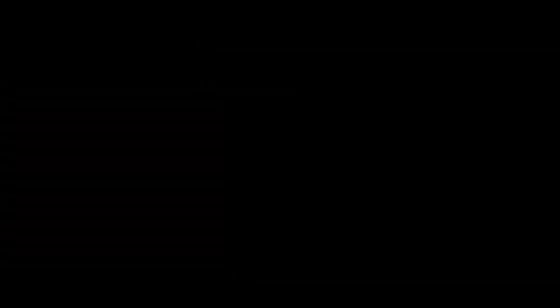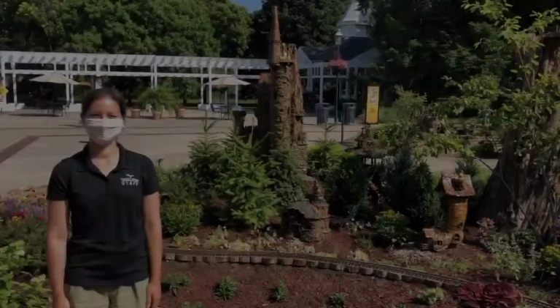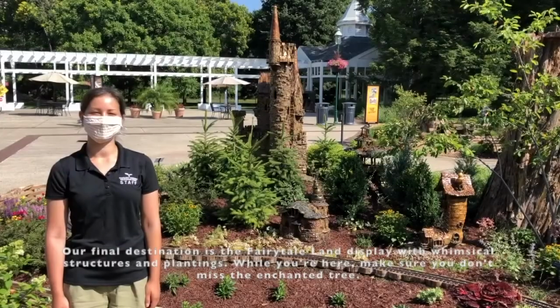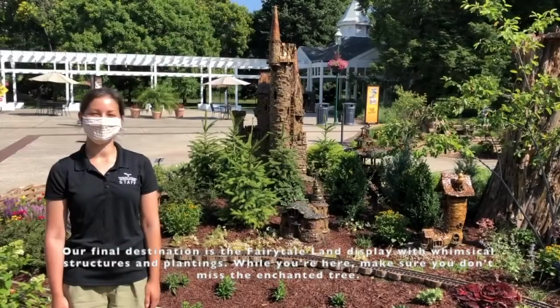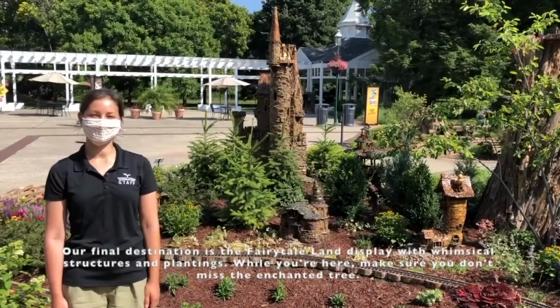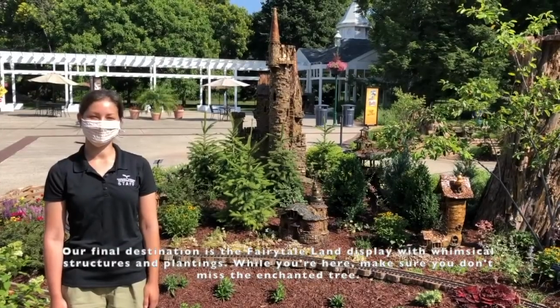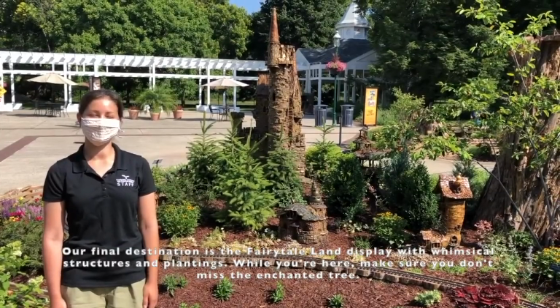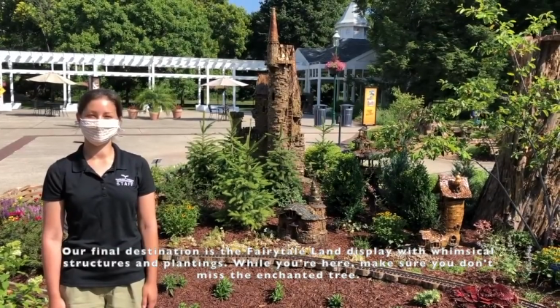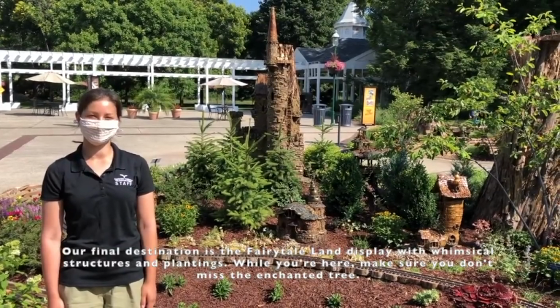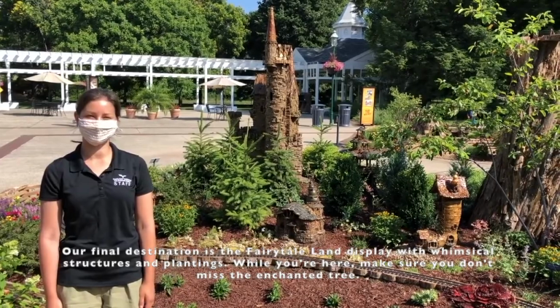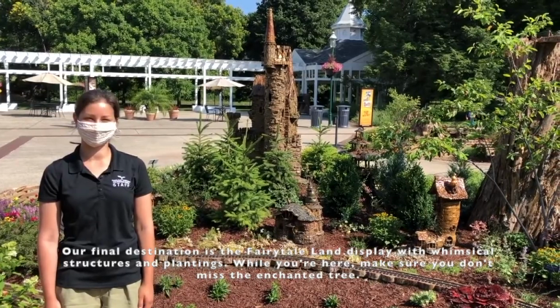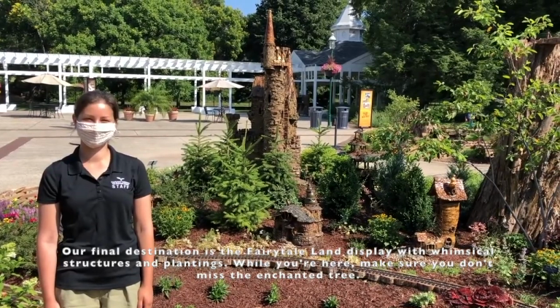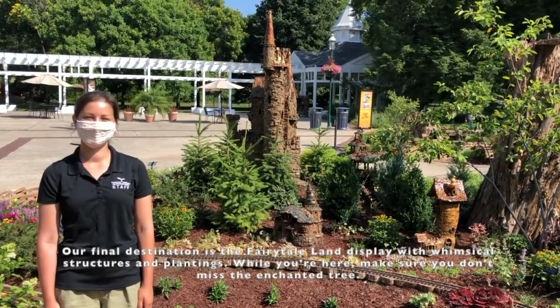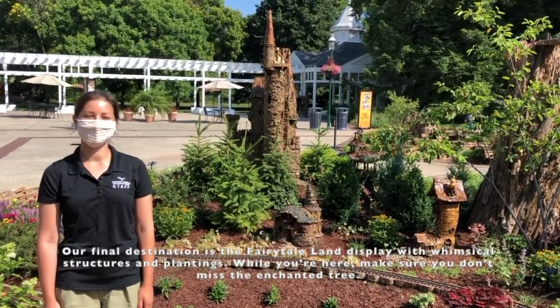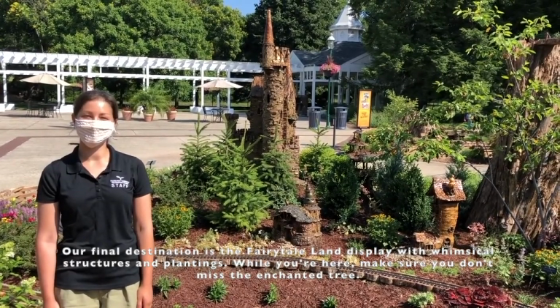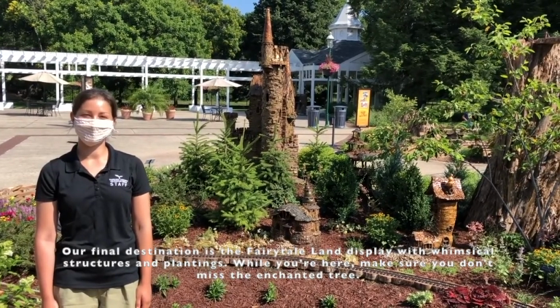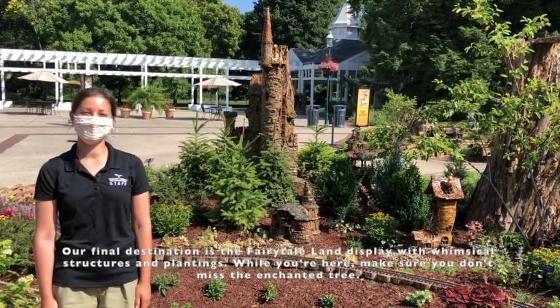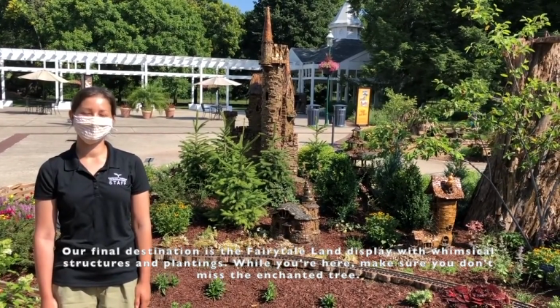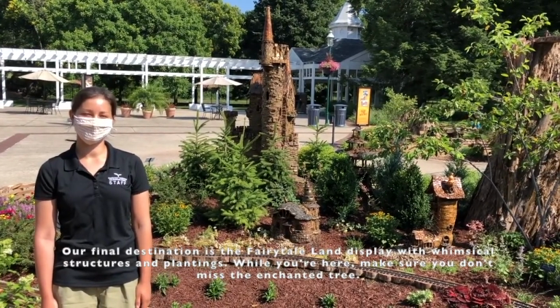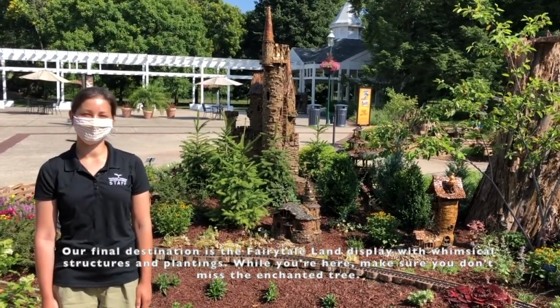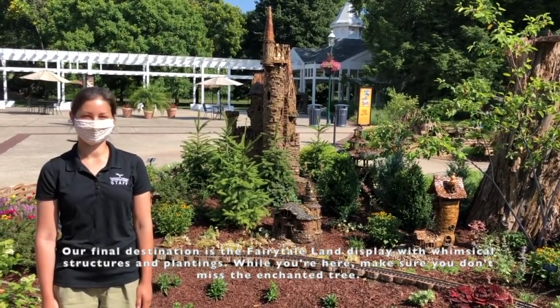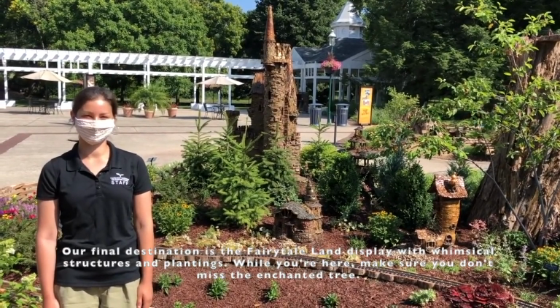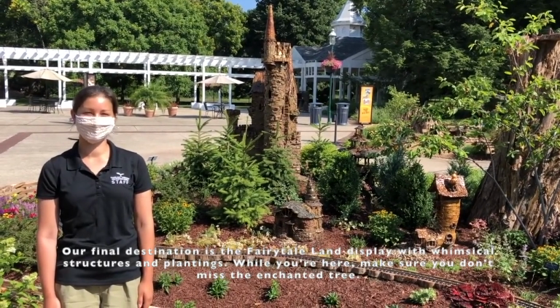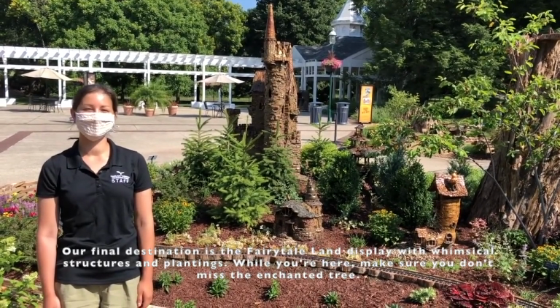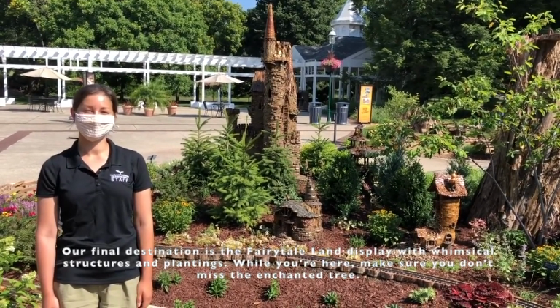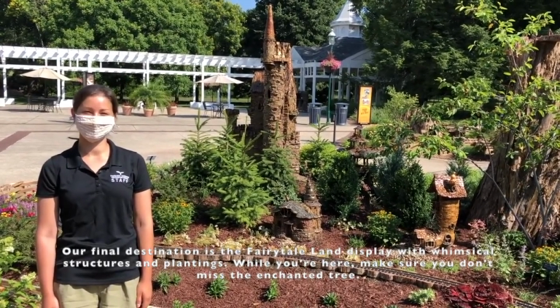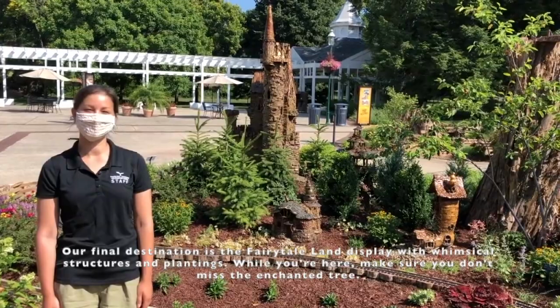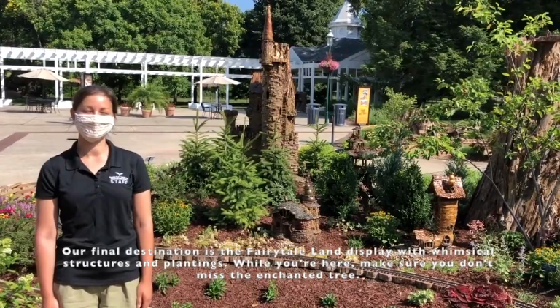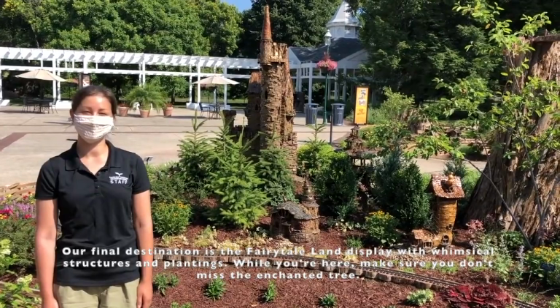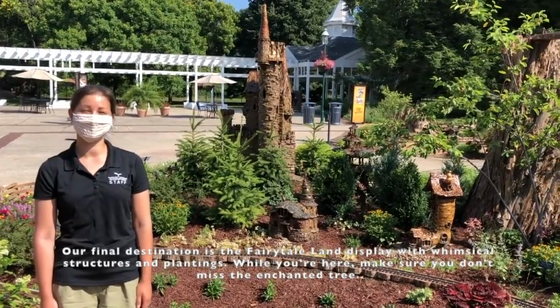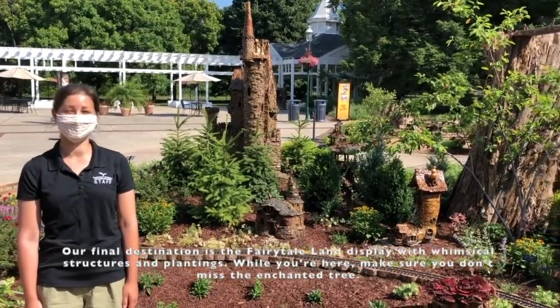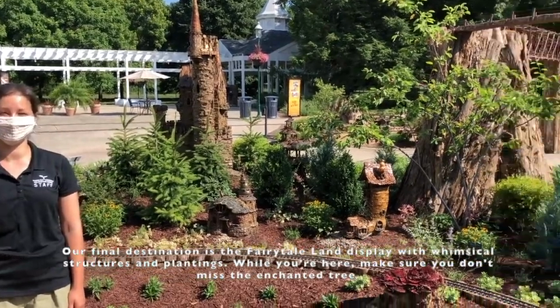Our final destination is the Fairytale Land display with whimsical structures and plantings. While you're here, make sure you don't miss the enchanted tree.